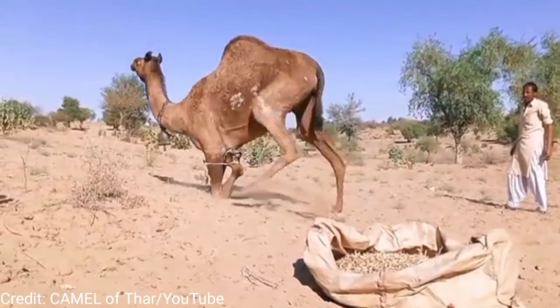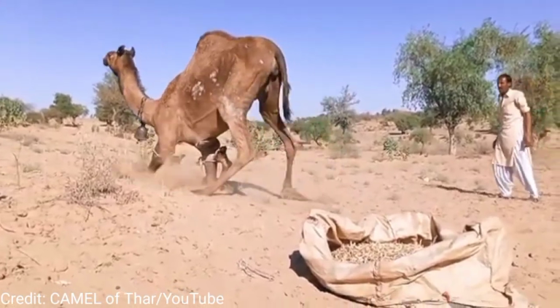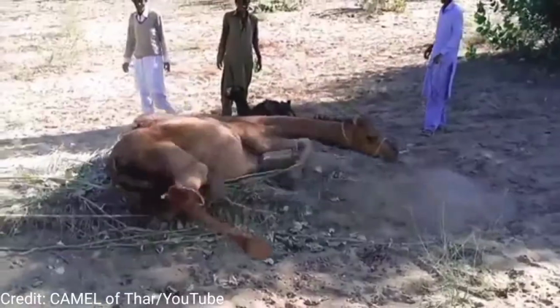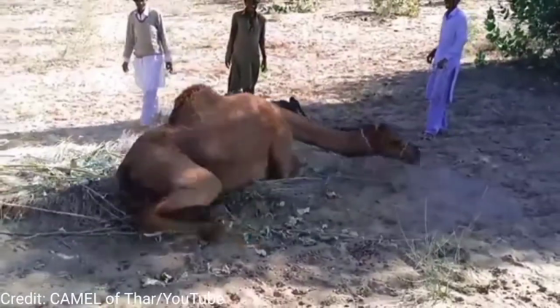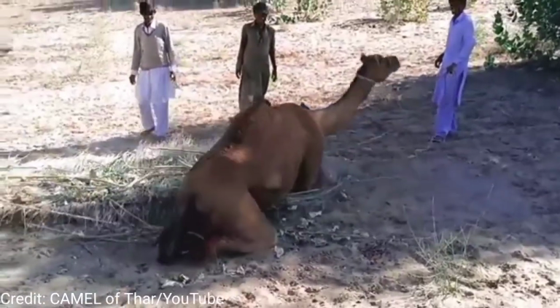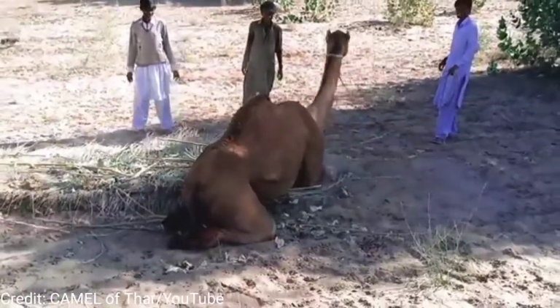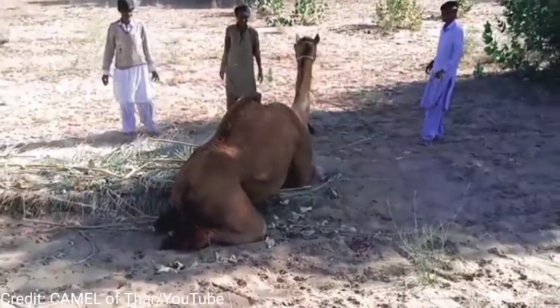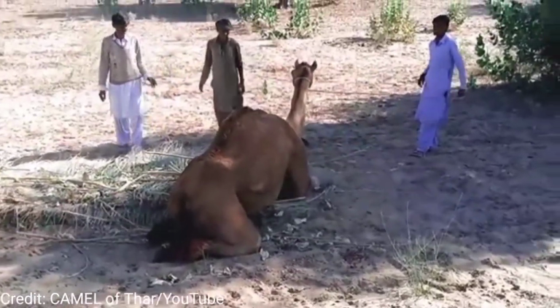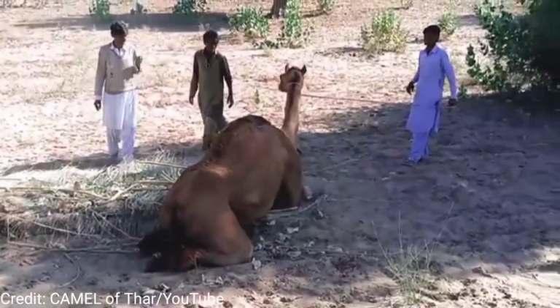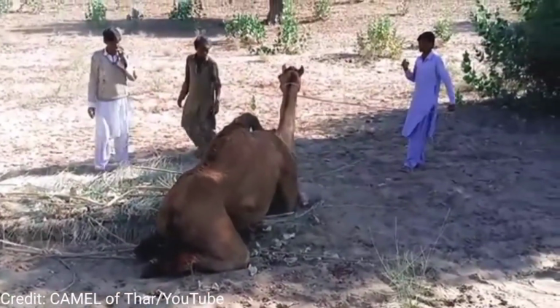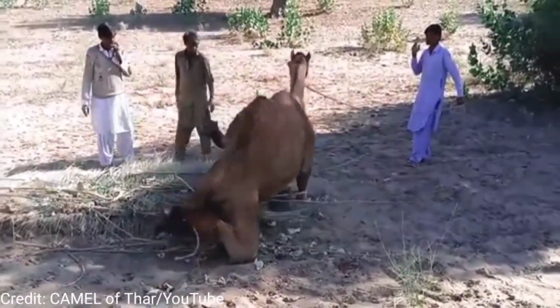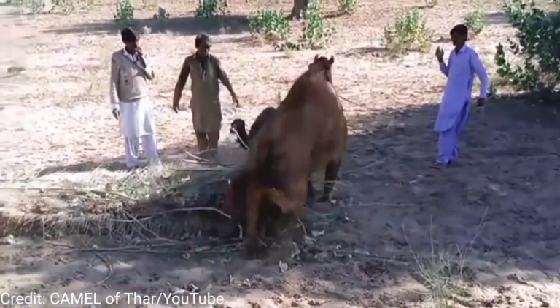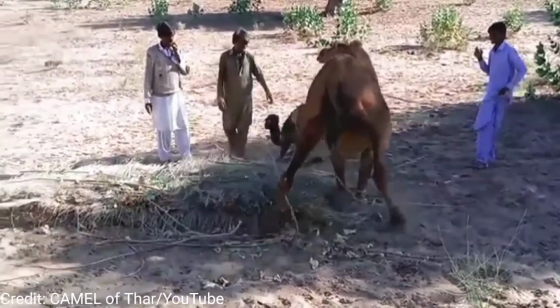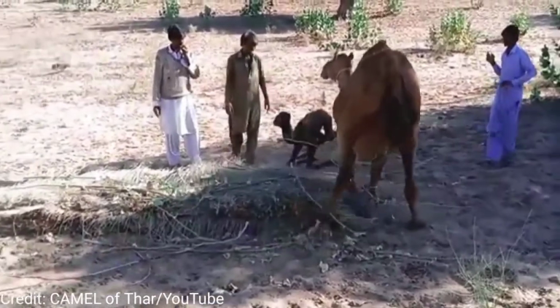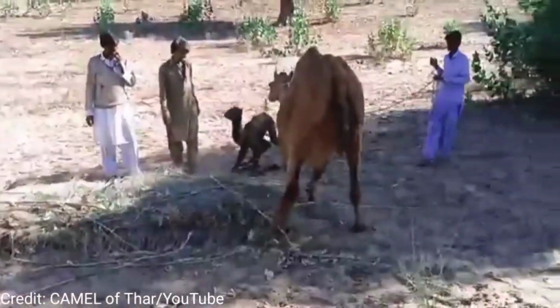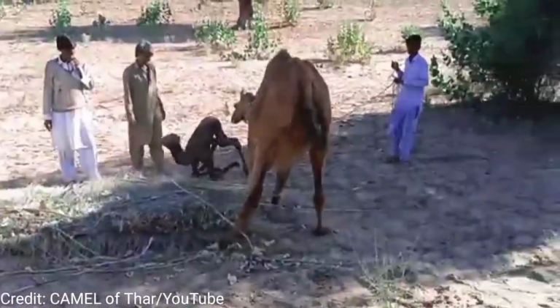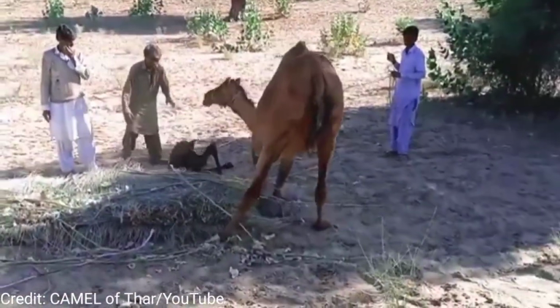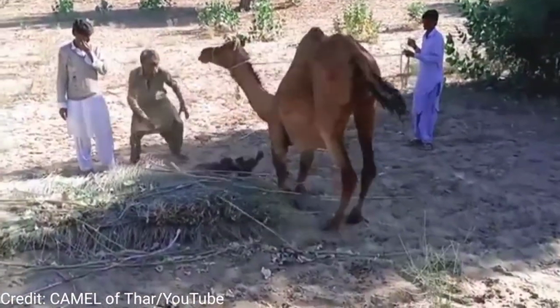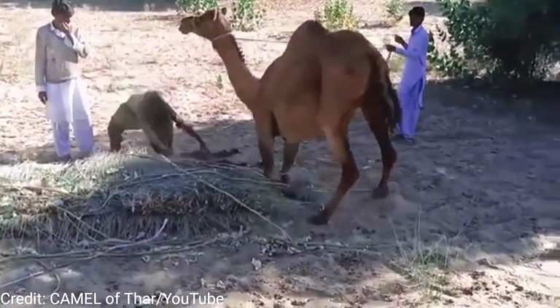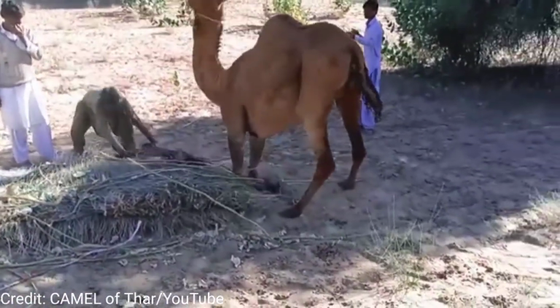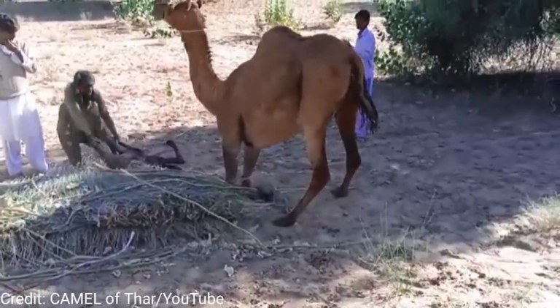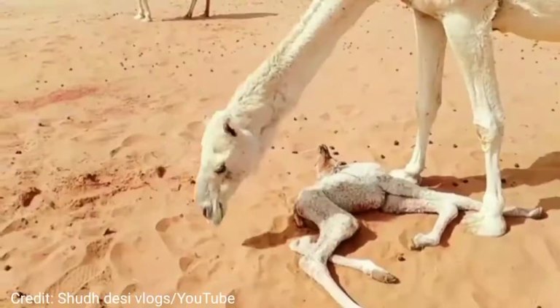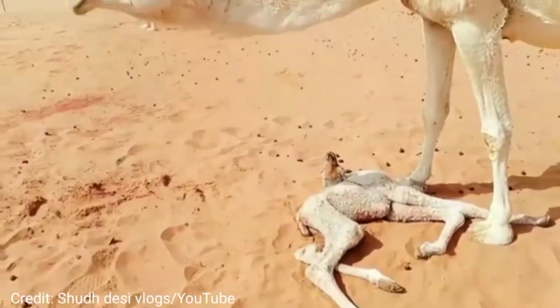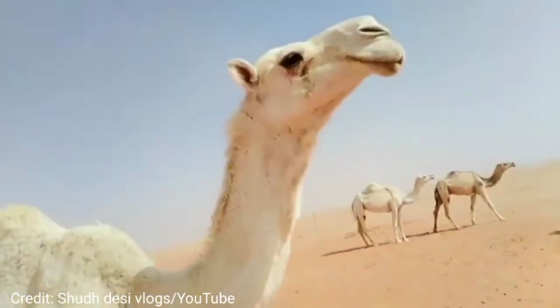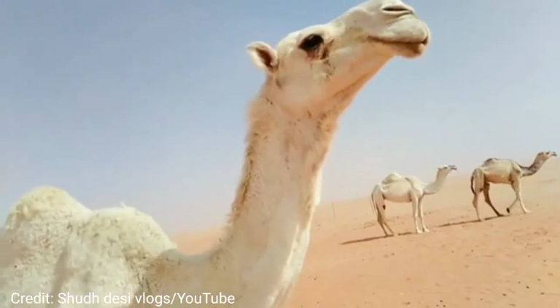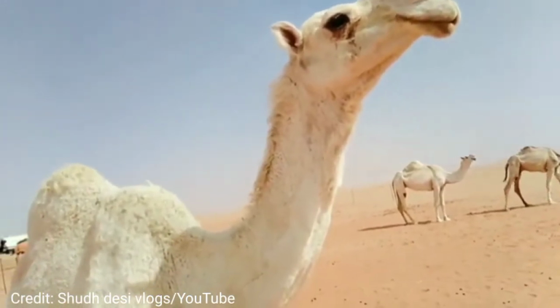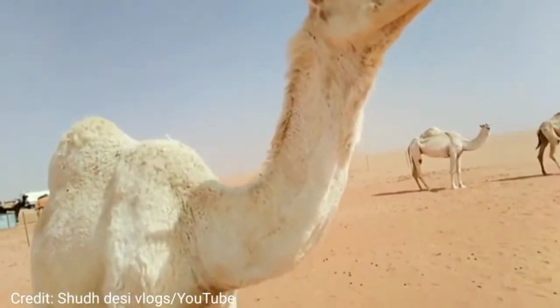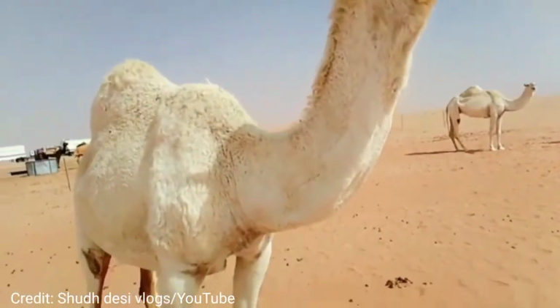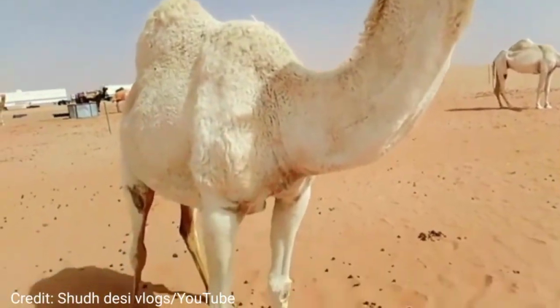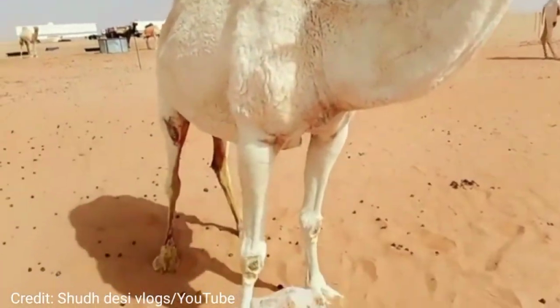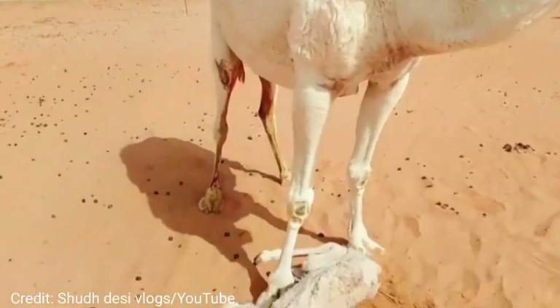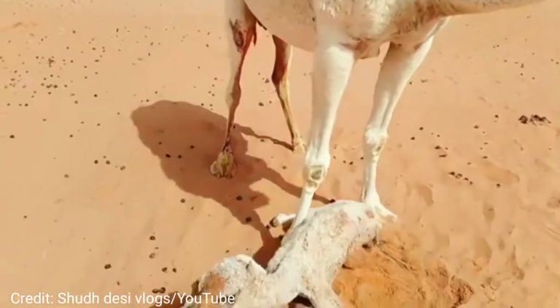Camels can be aged up to seven years while llamas and alpacas can be aged up to five years. The camel has 22 milk teeth and 32 permanent teeth. It is different from other ruminants in having two front teeth in the upper jaw.